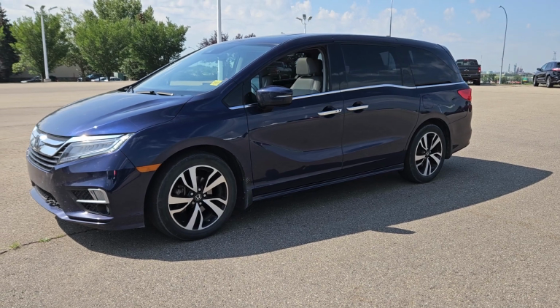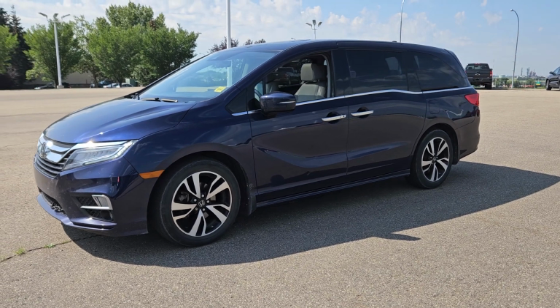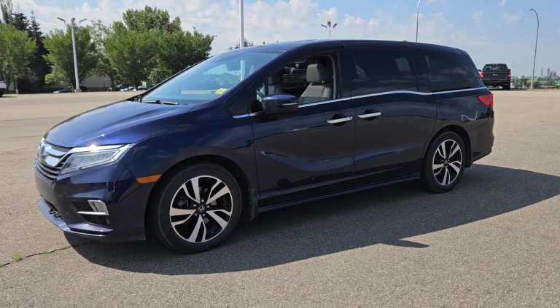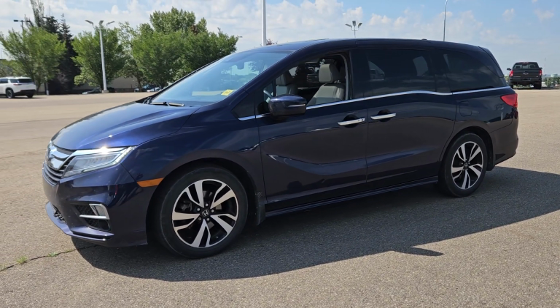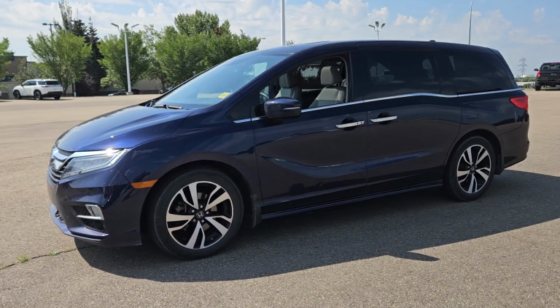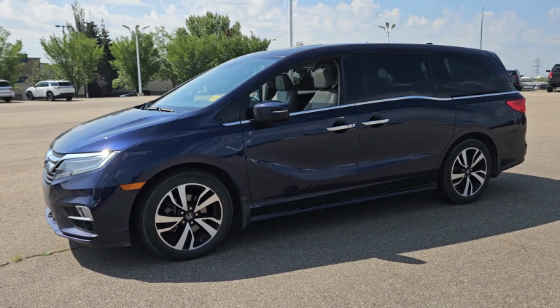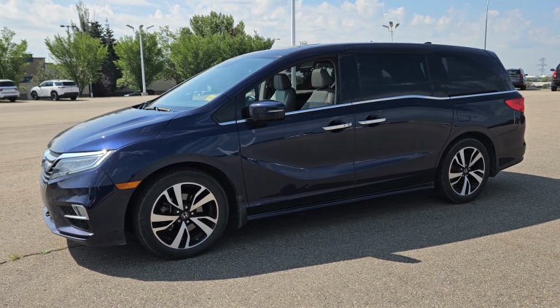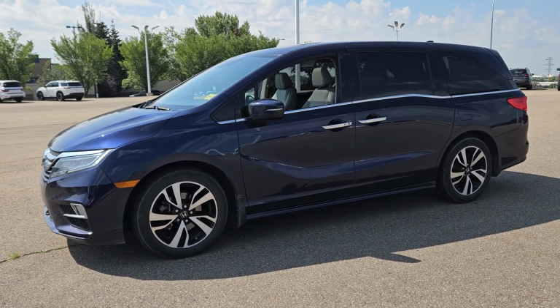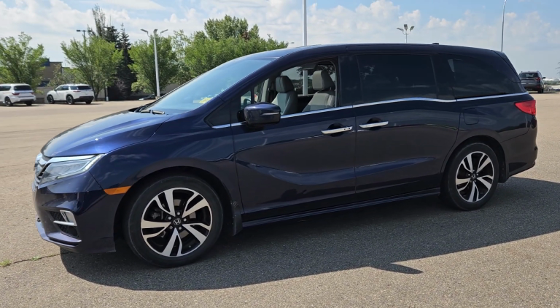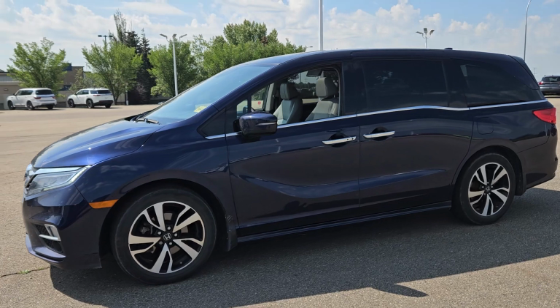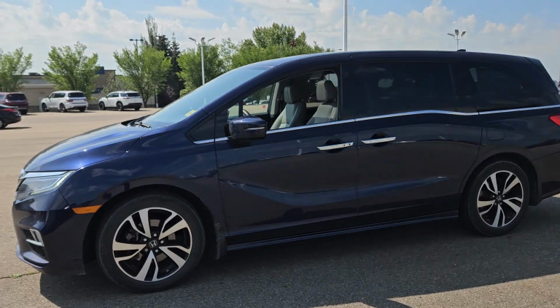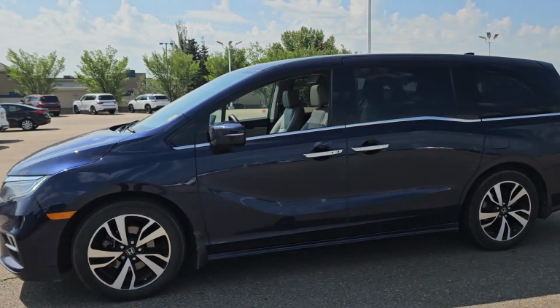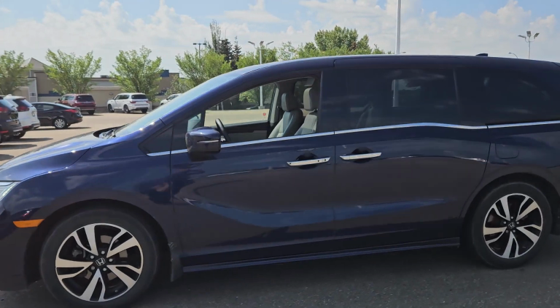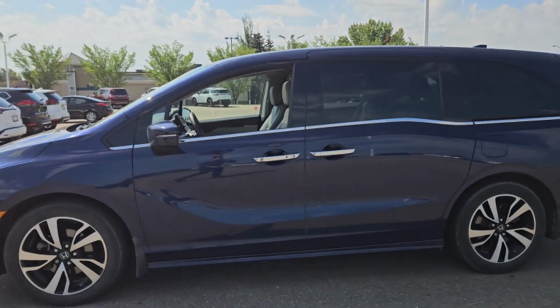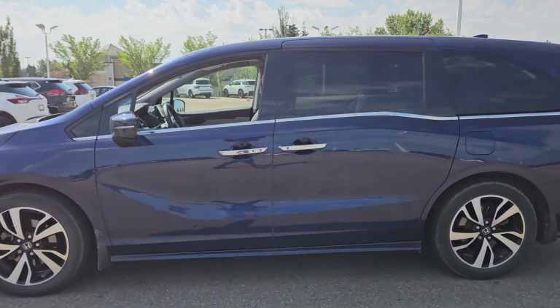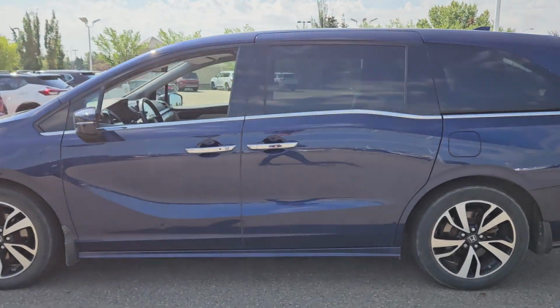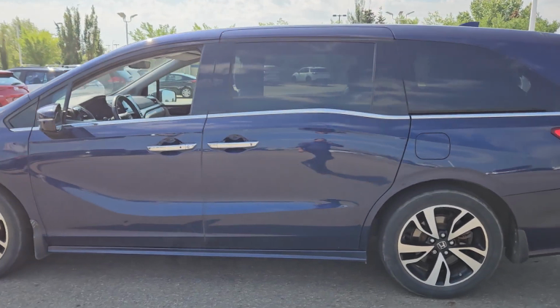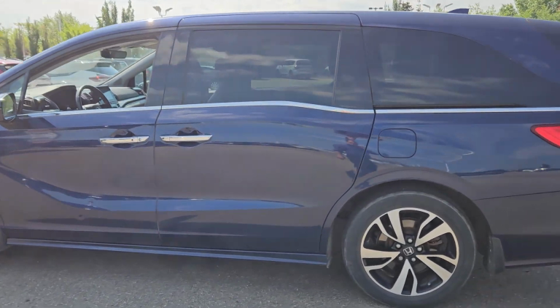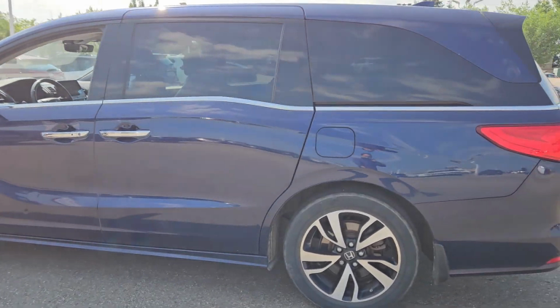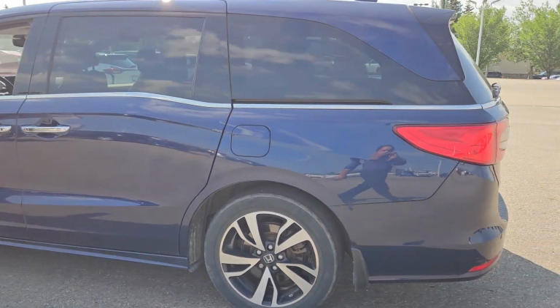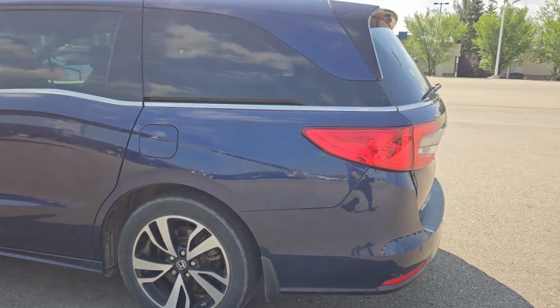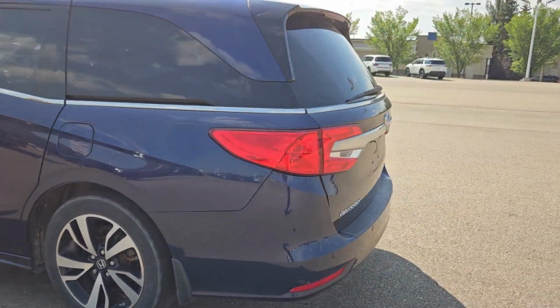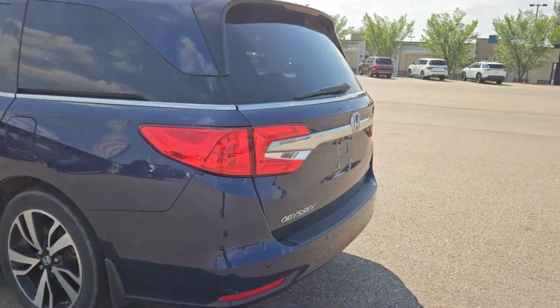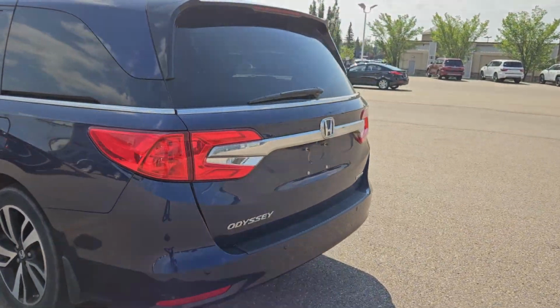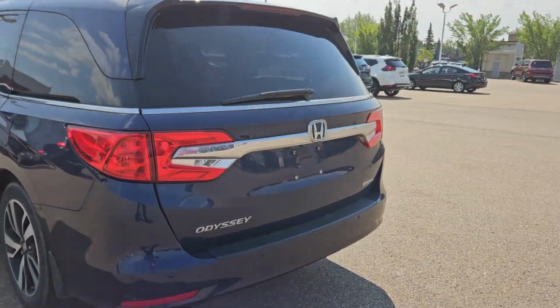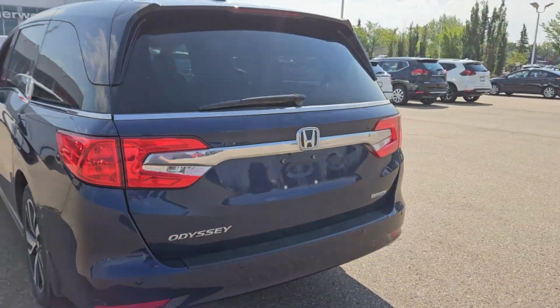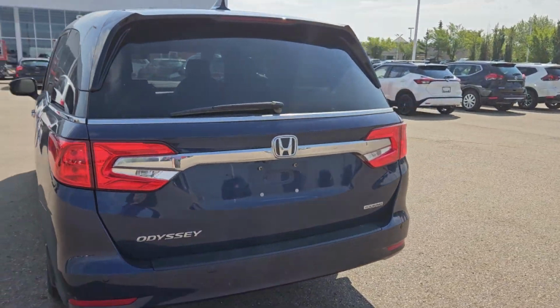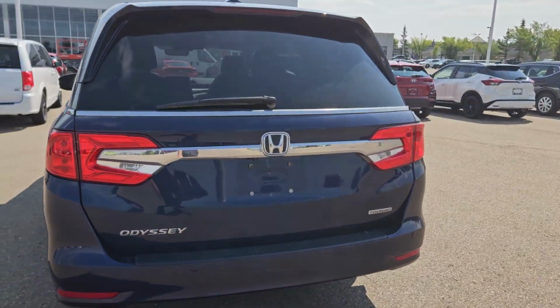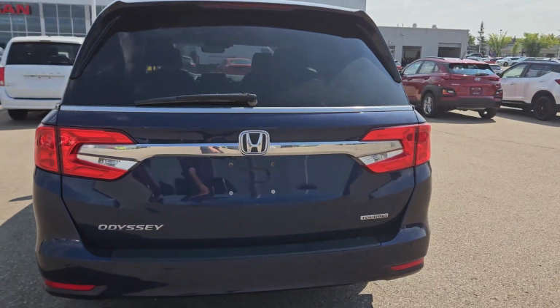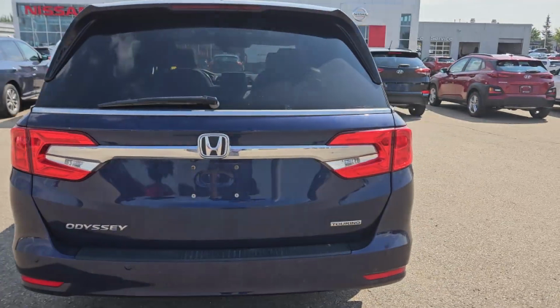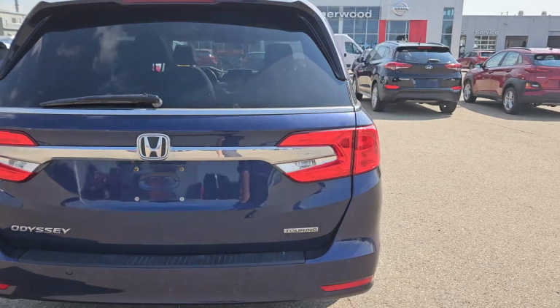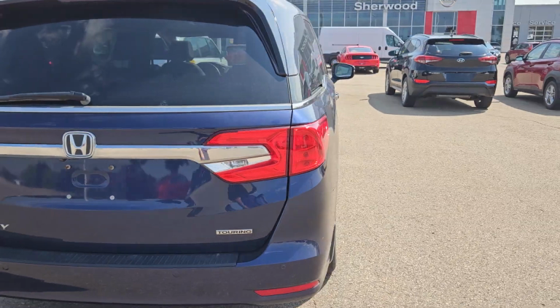Hey, good morning! It's Peter over at Sherwood Nissan. Let's have a look at this beautiful 2019 Honda Odyssey Touring. We just got it in — only 92,000 kilometers — but this thing is fully loaded. You've got the stow-and-go seats inside, DVD player, and more.